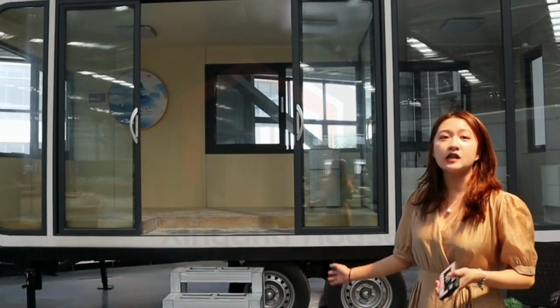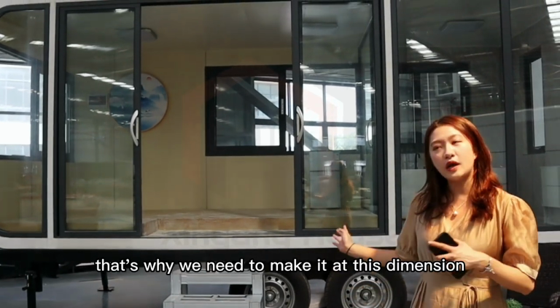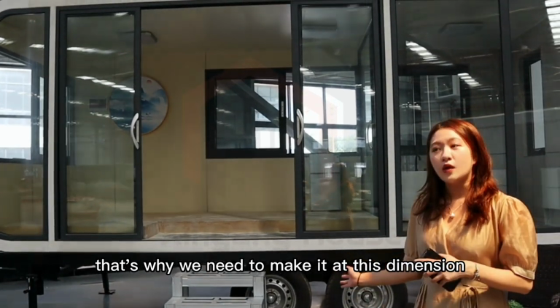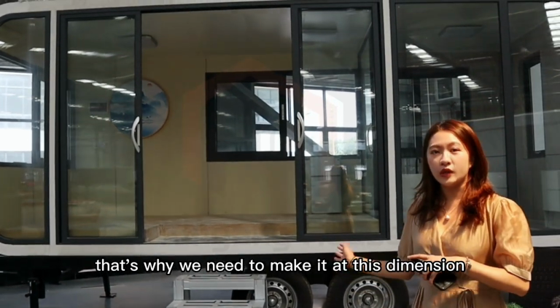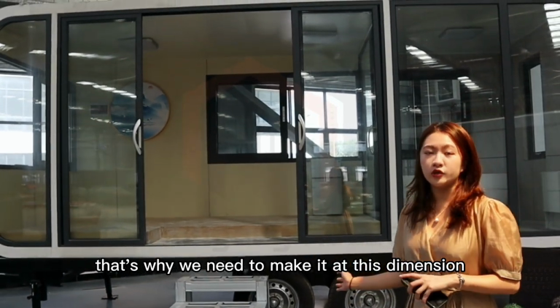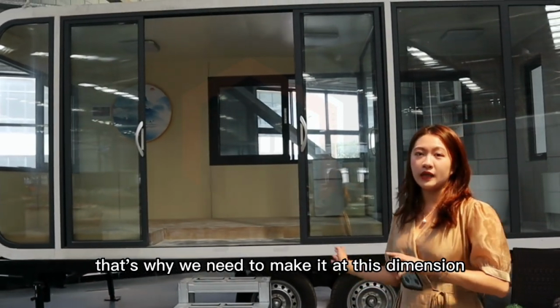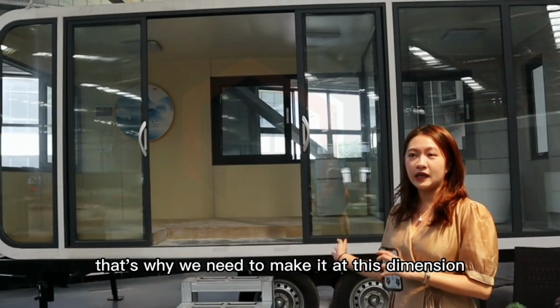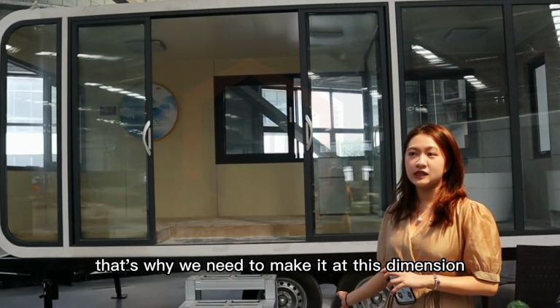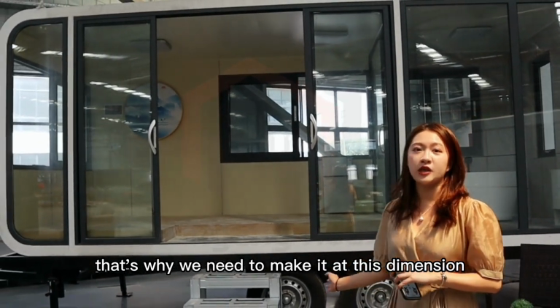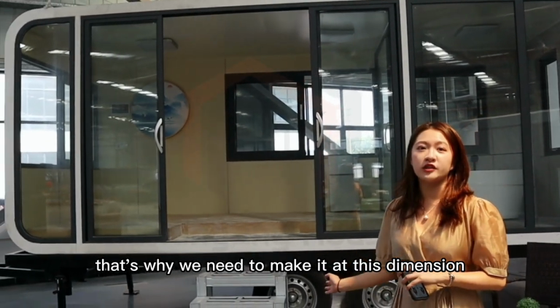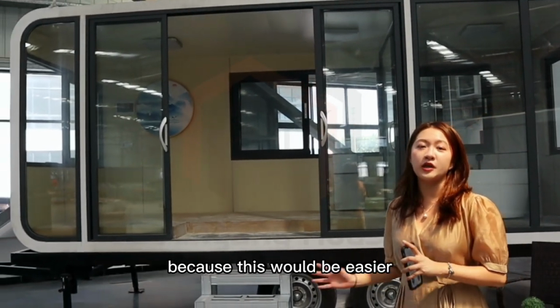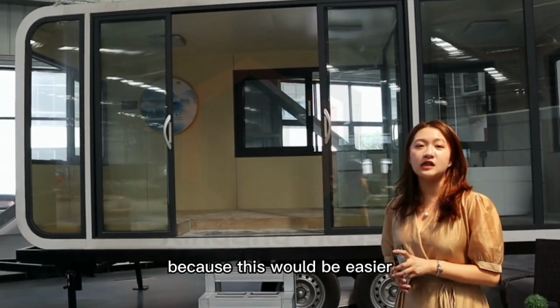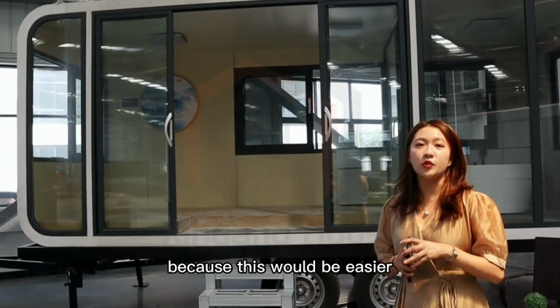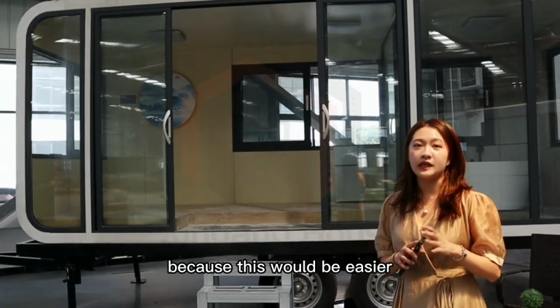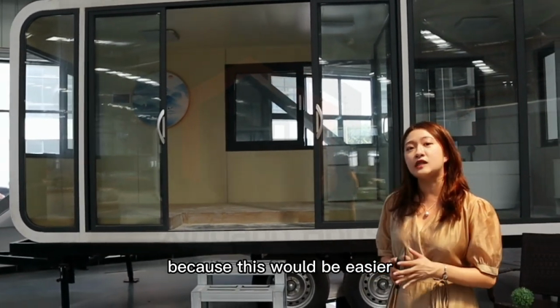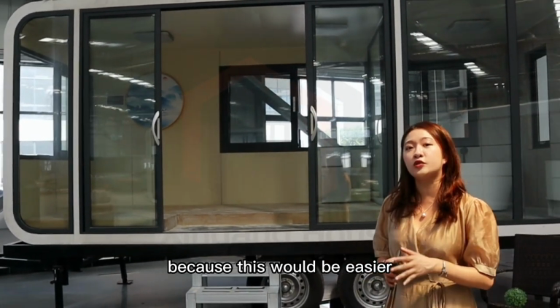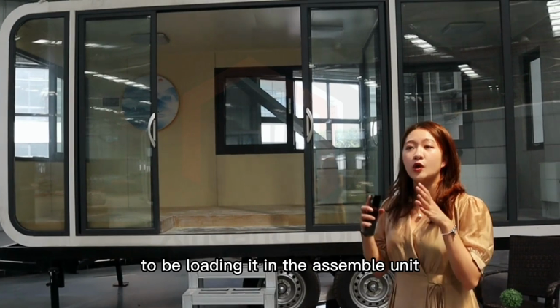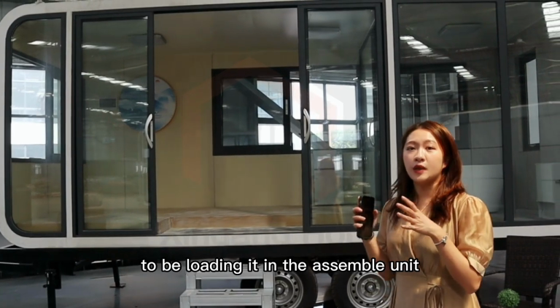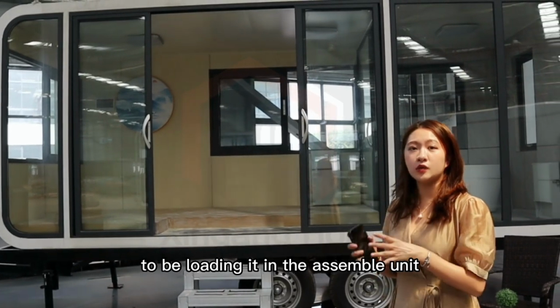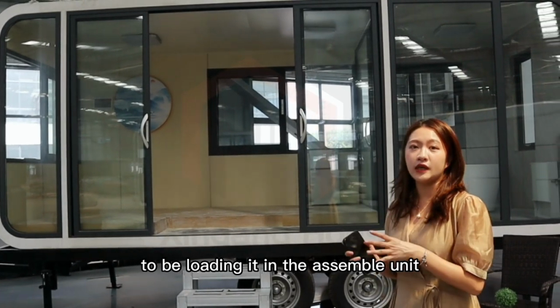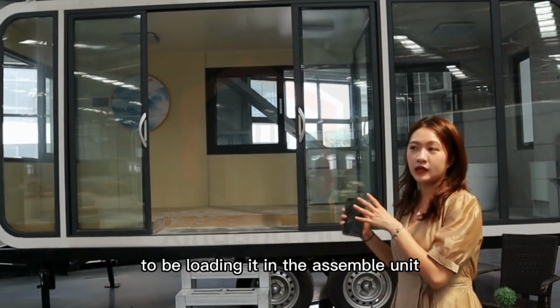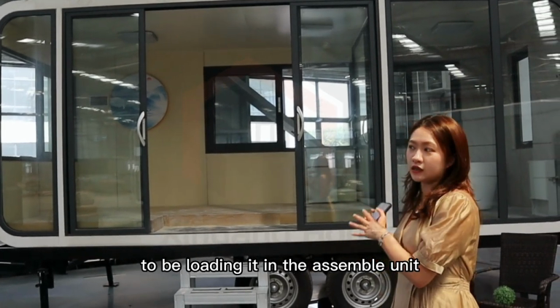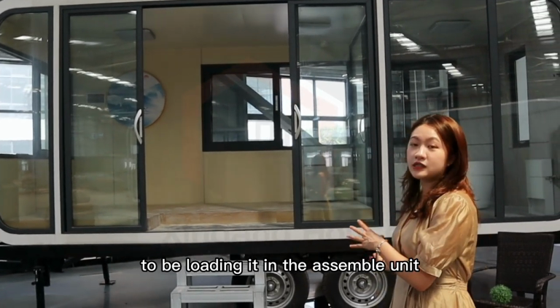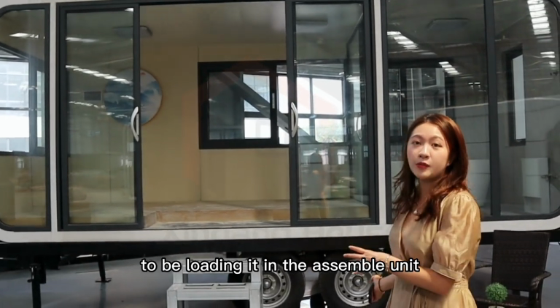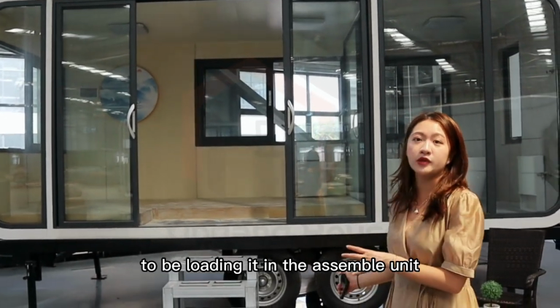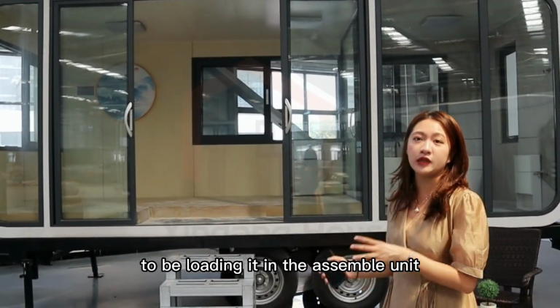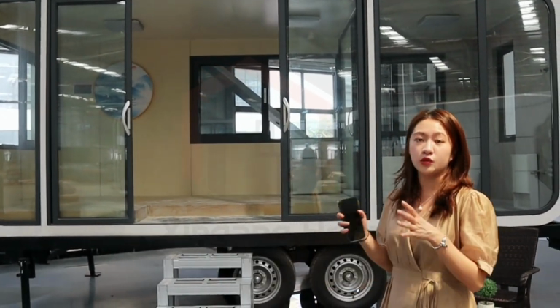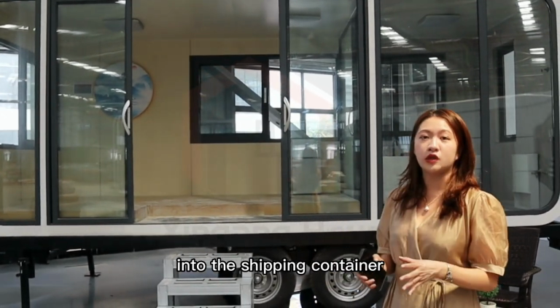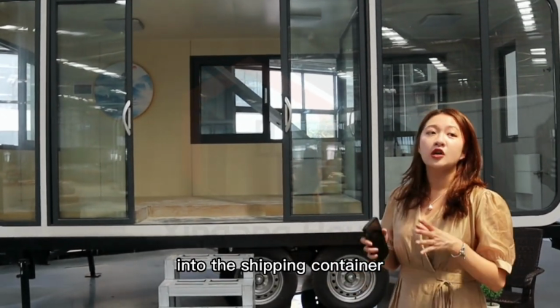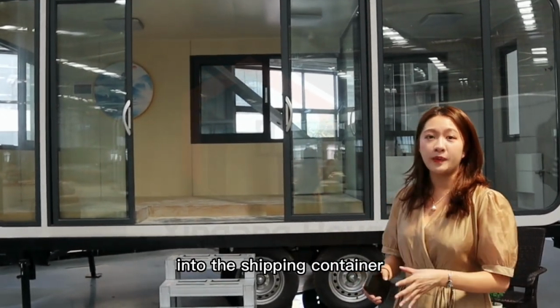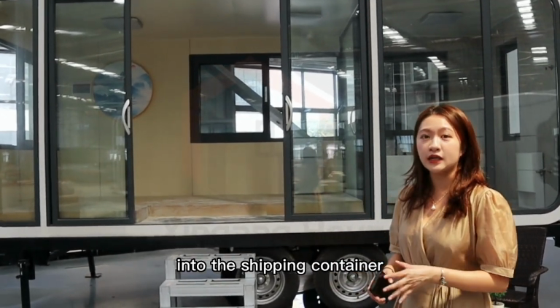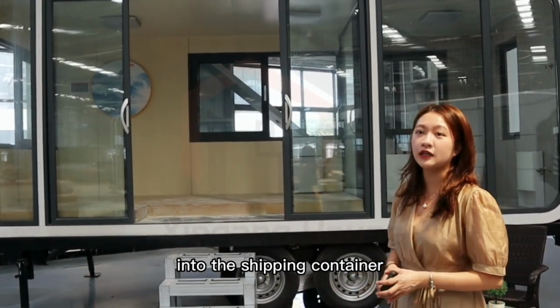That's why we need to make it at this dimension, because it will be easier to load the sample unit into the shipping container.